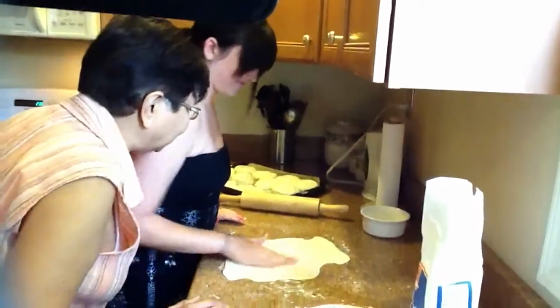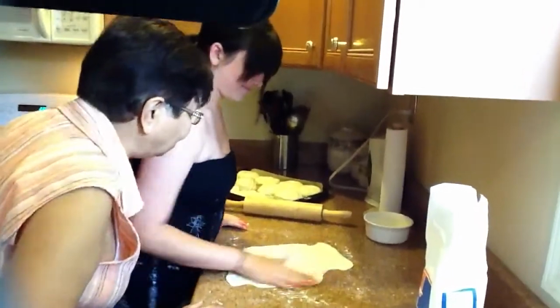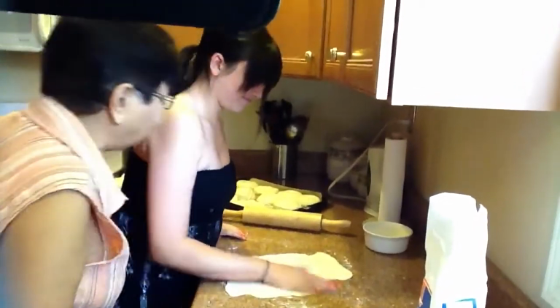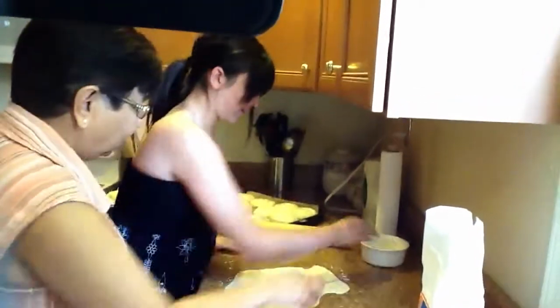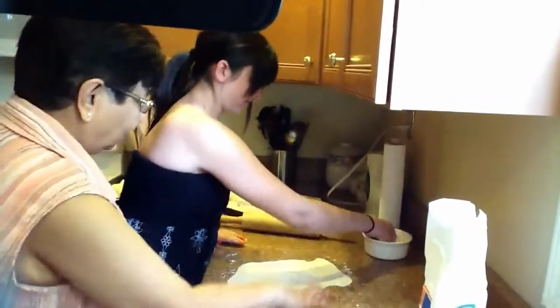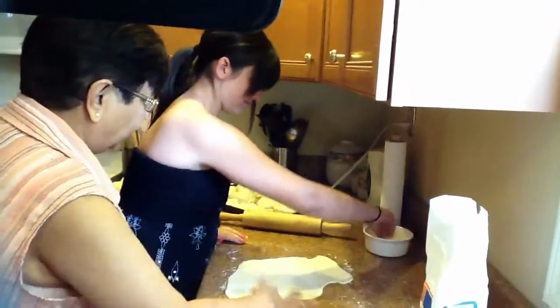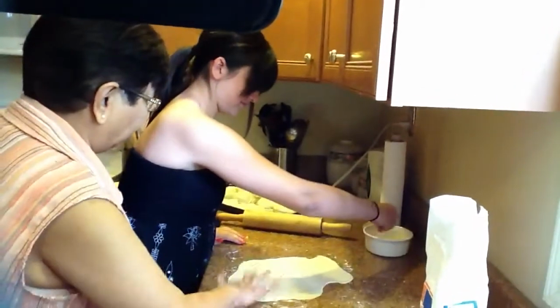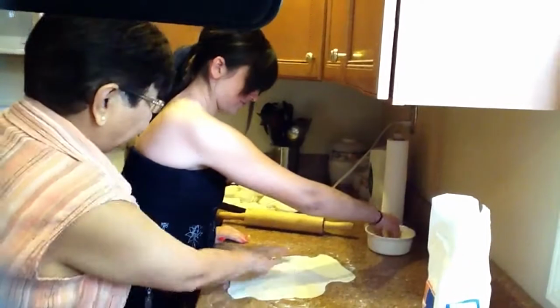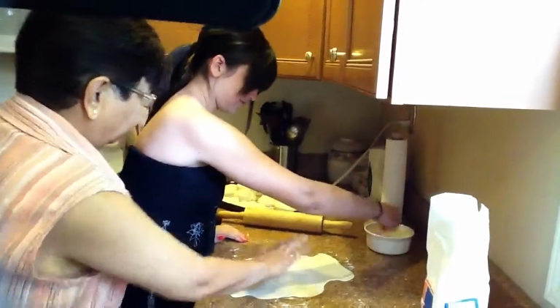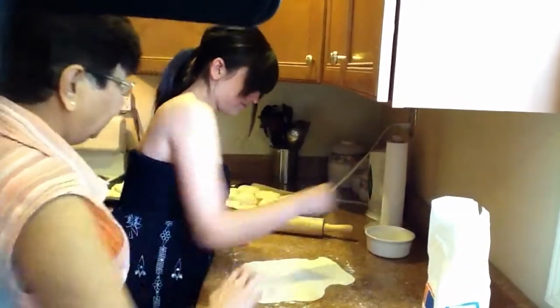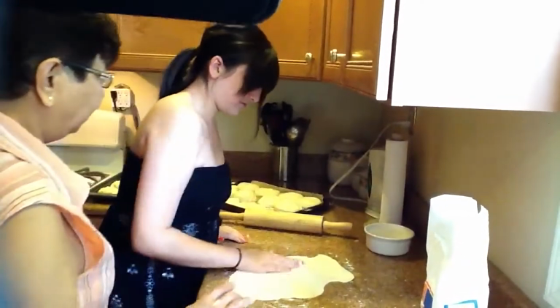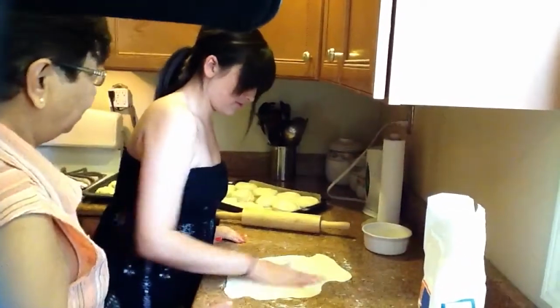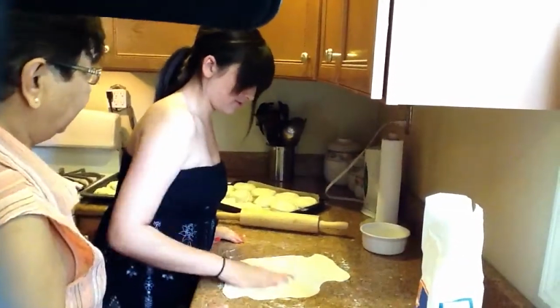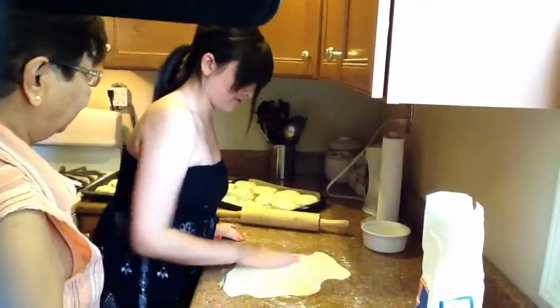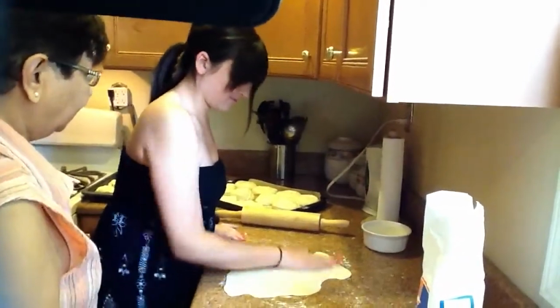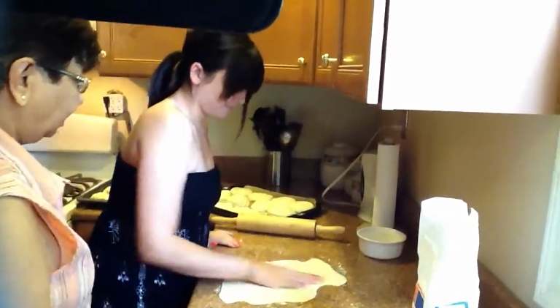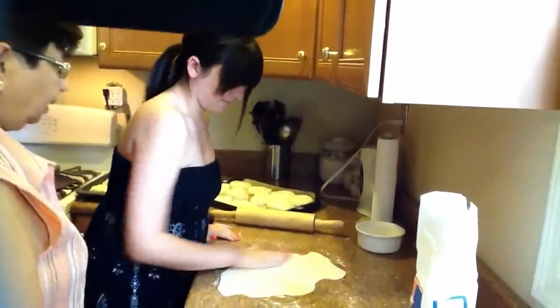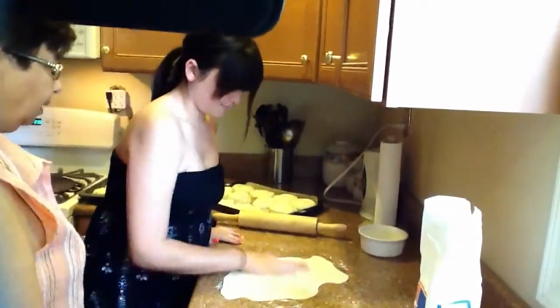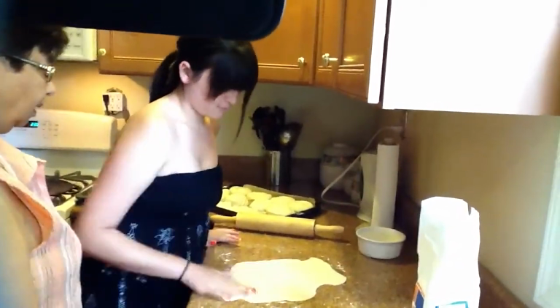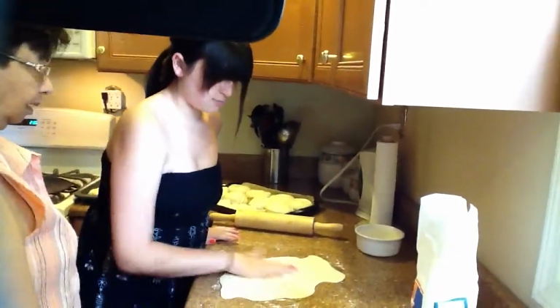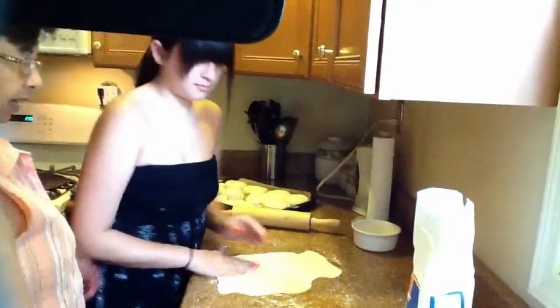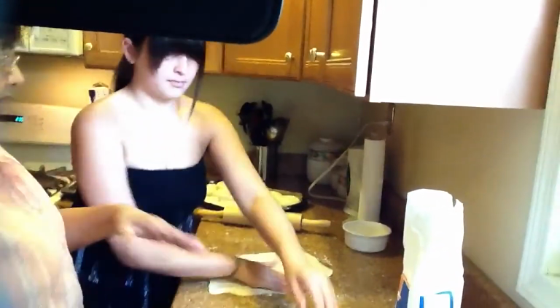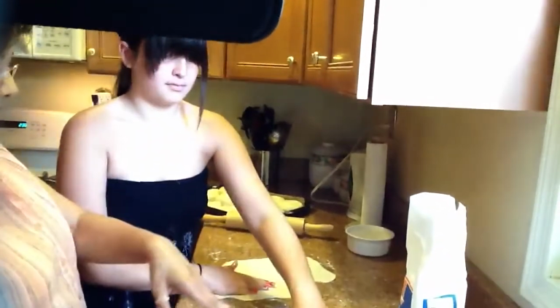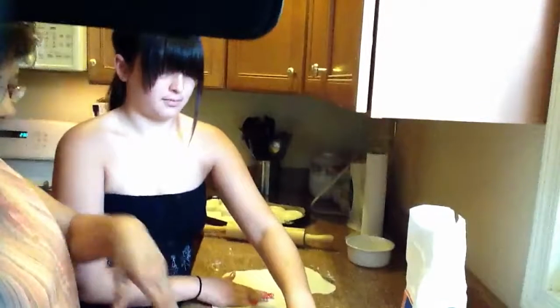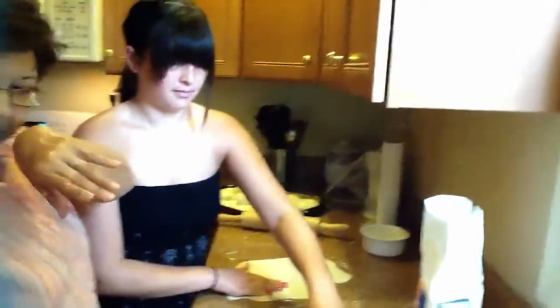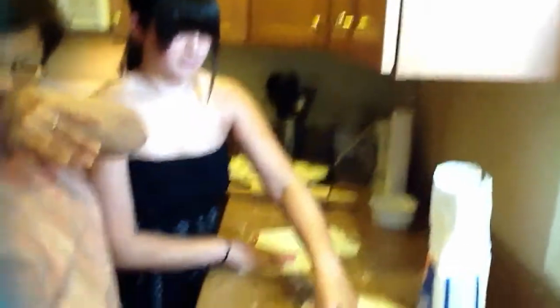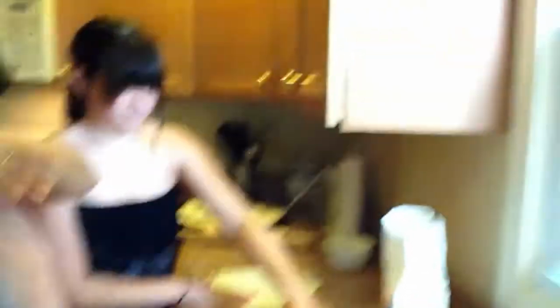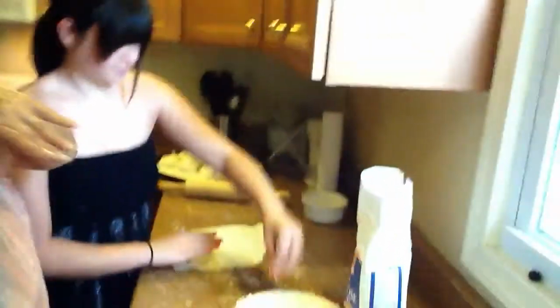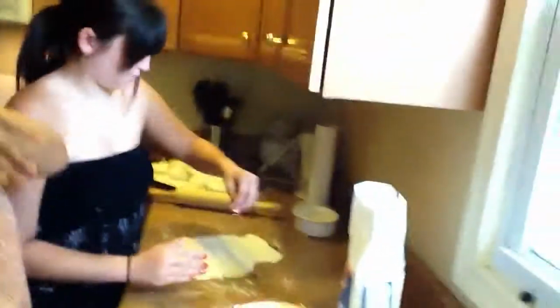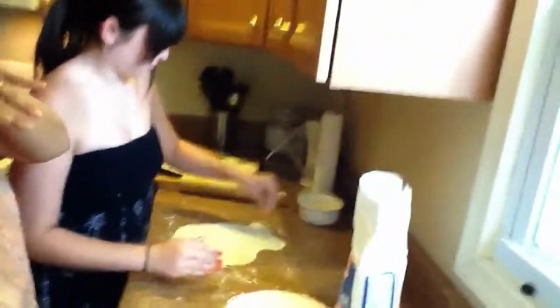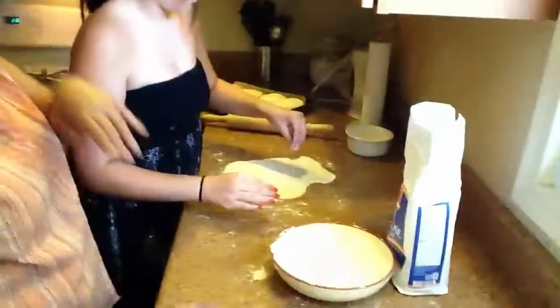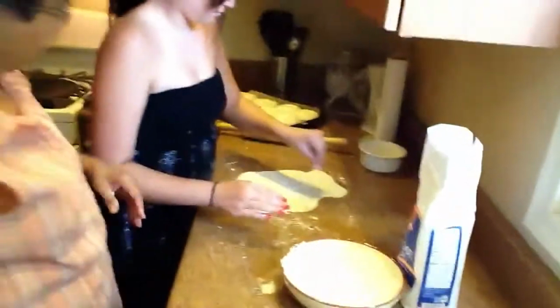Put a little more oil on there, baby. A little bit more, yeah. What's in the oil? It's just butter — butter and oil. Okay.